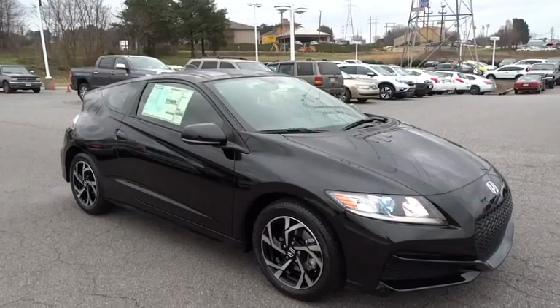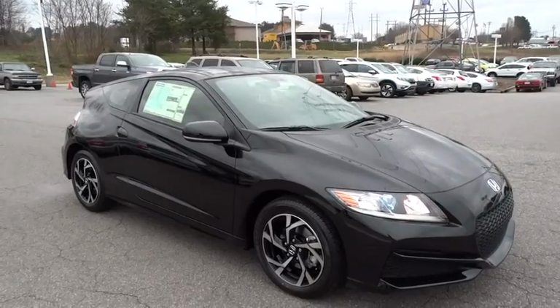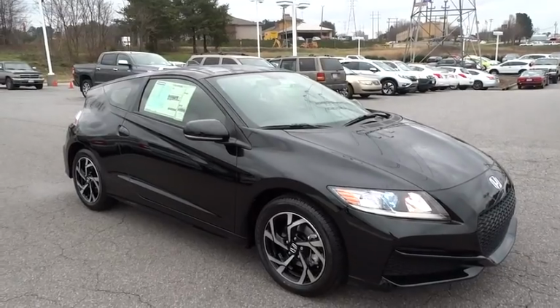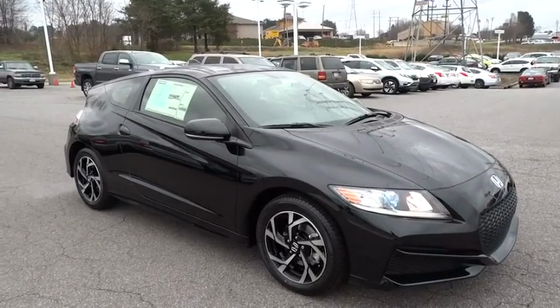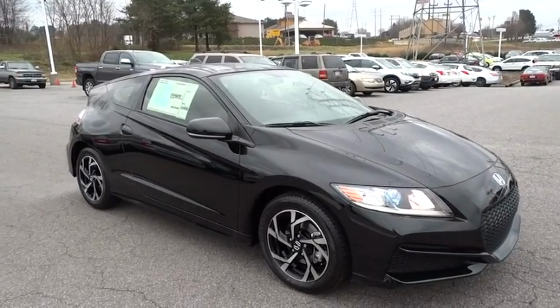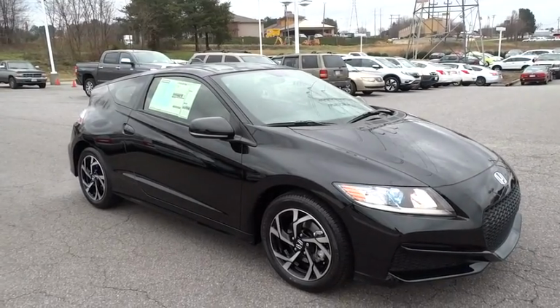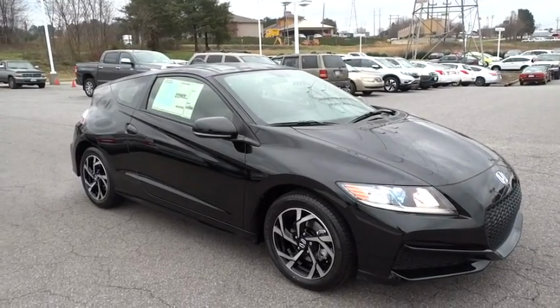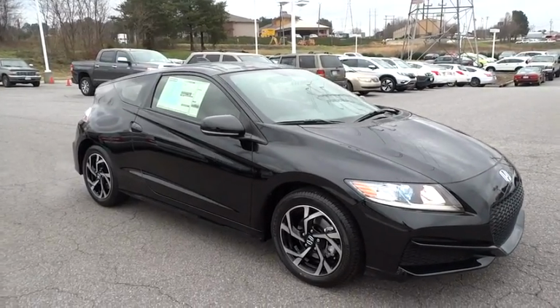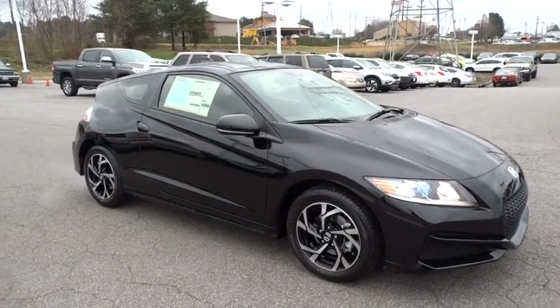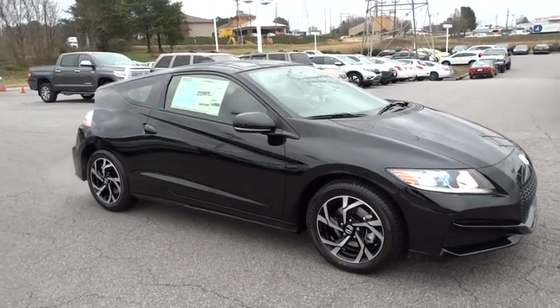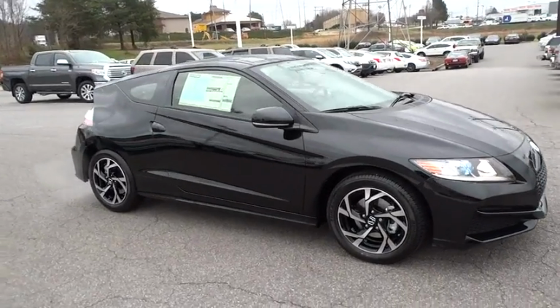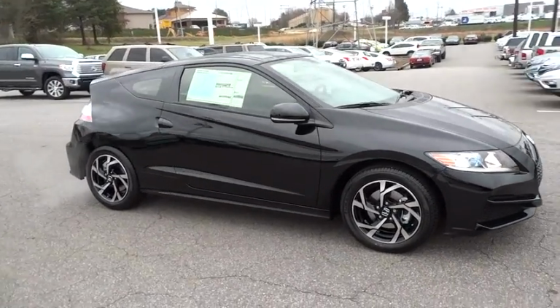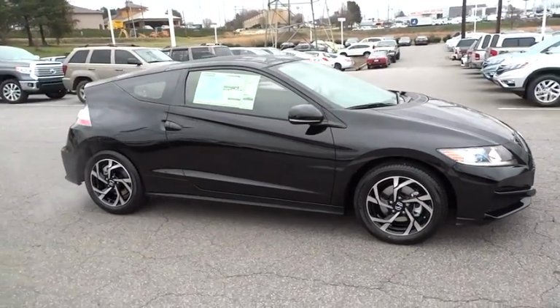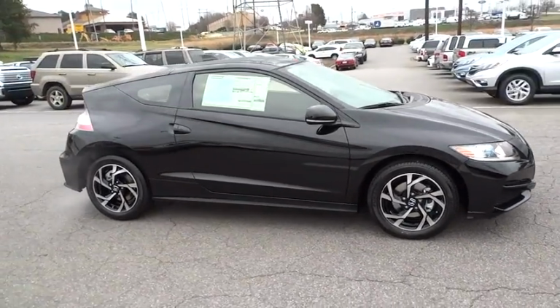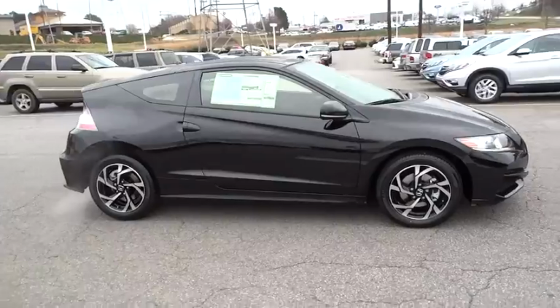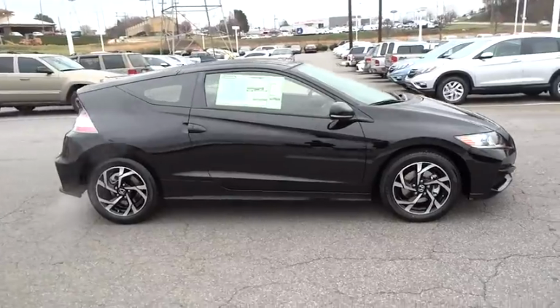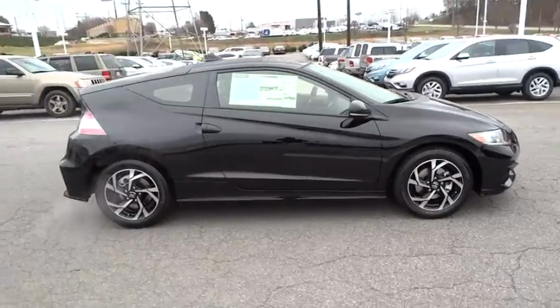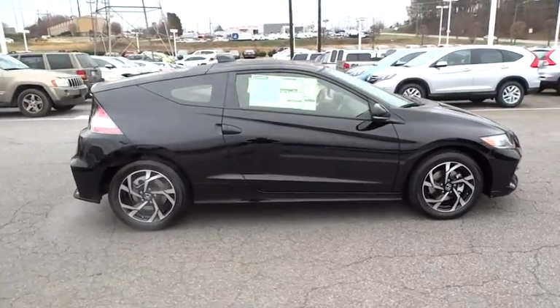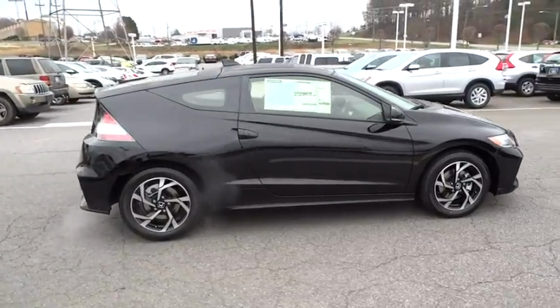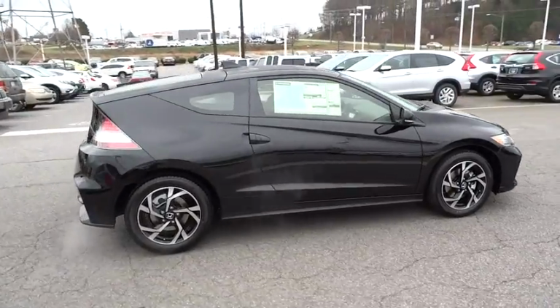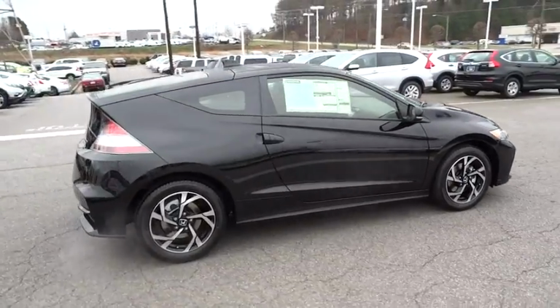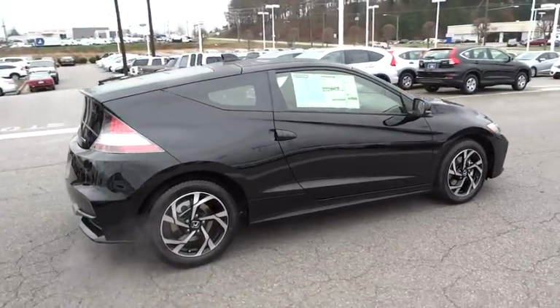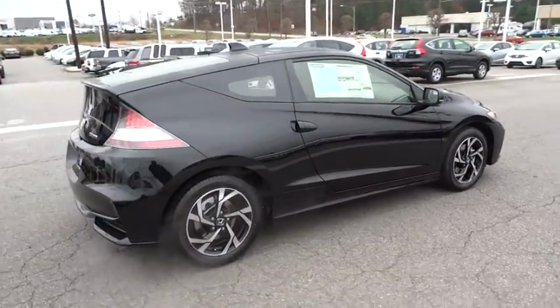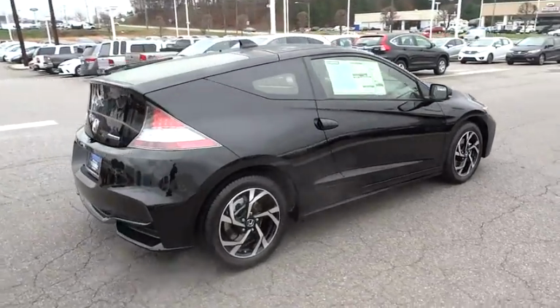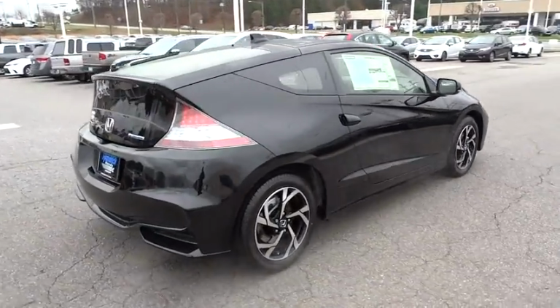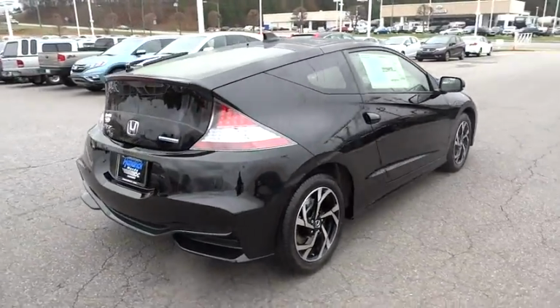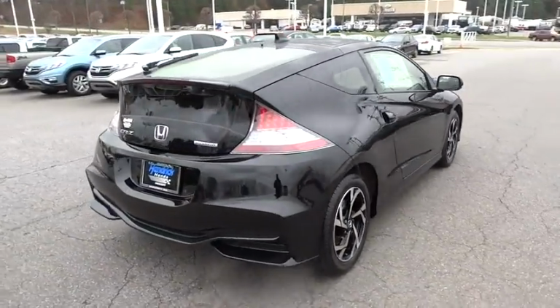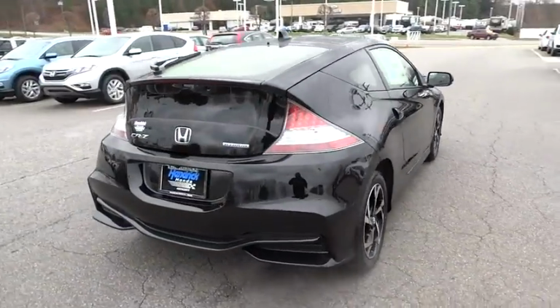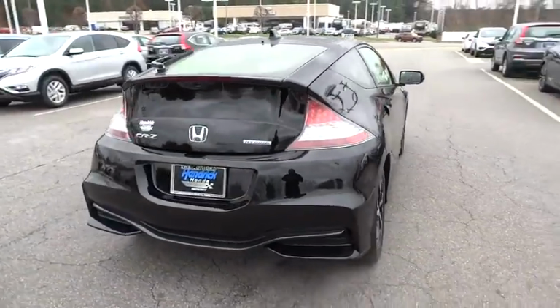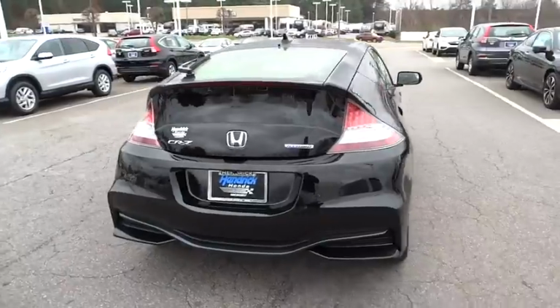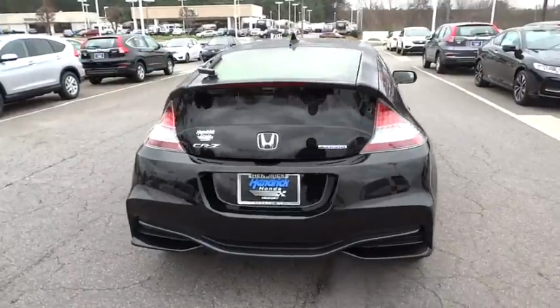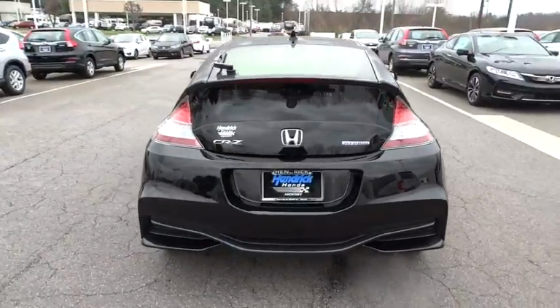2016 CR-Z. Hybrid thrill for a thrilling price. Honda combines sport and hybrid, and the car's striking lines make the CR-Z a great choice.